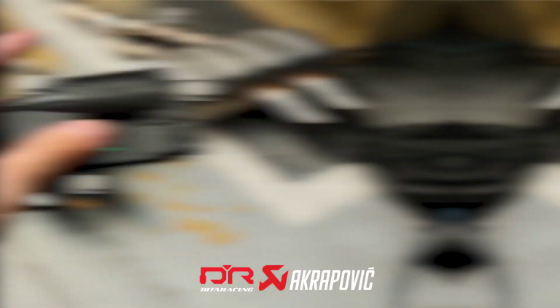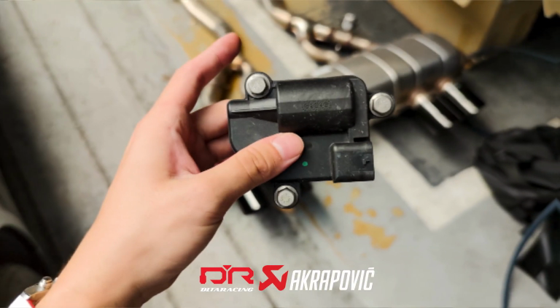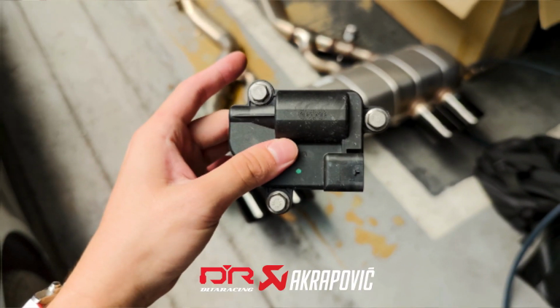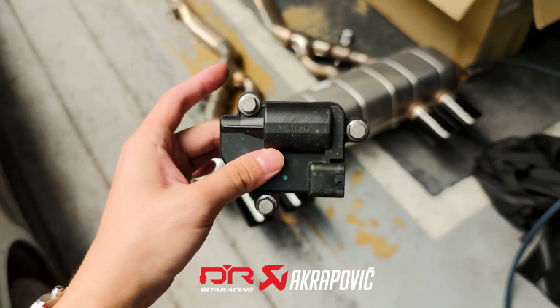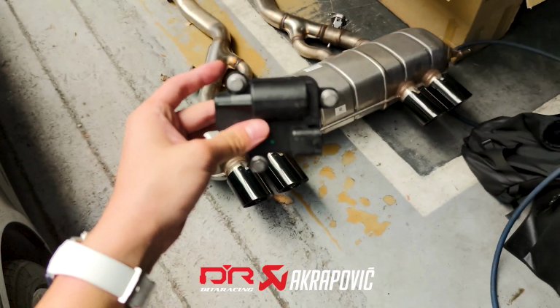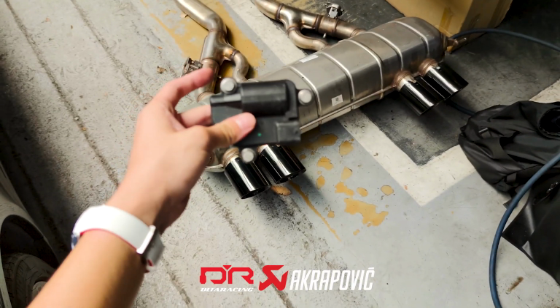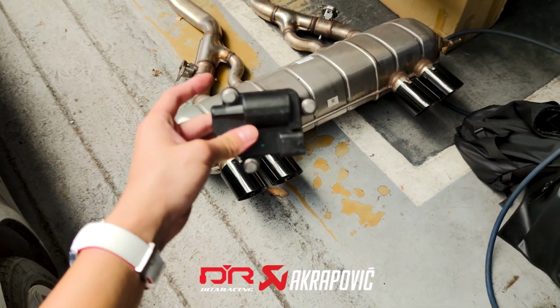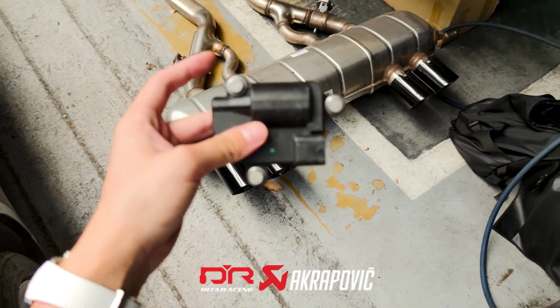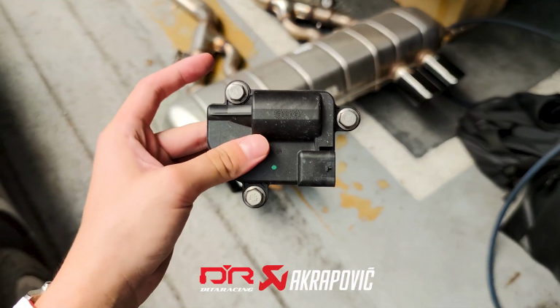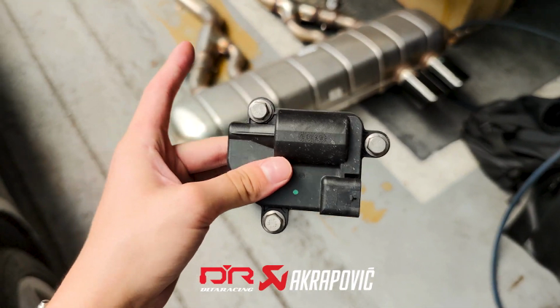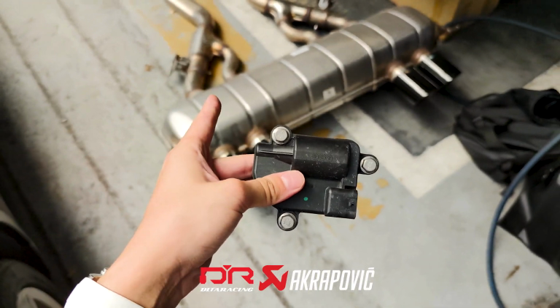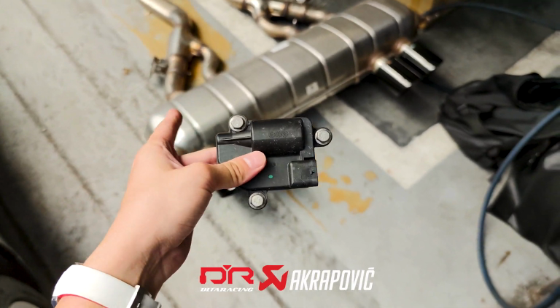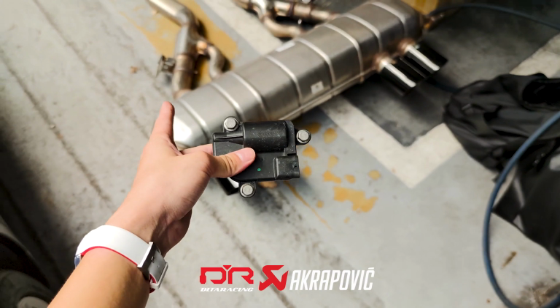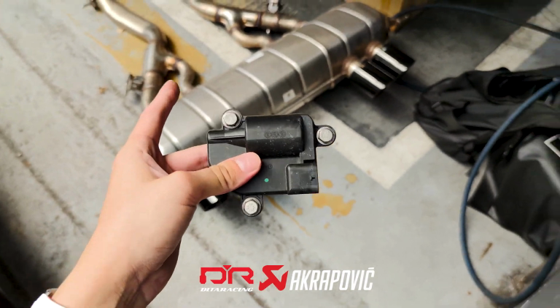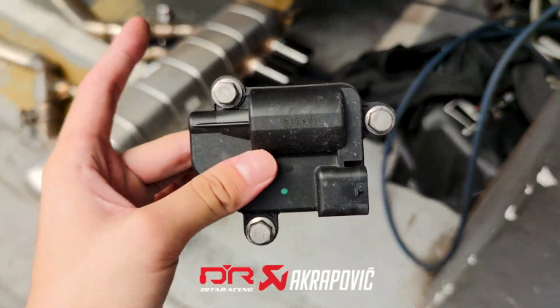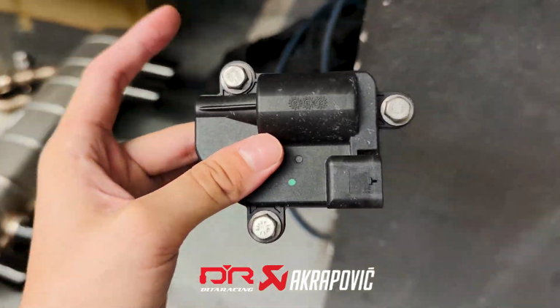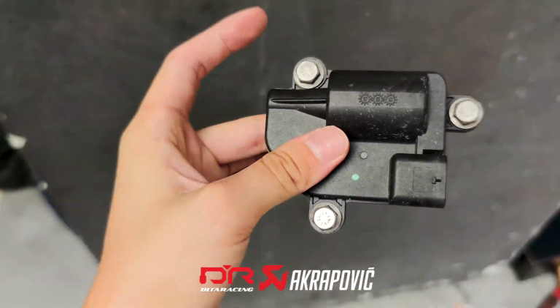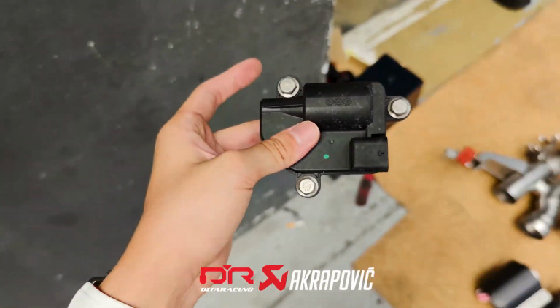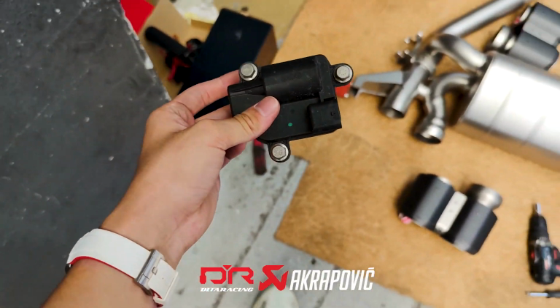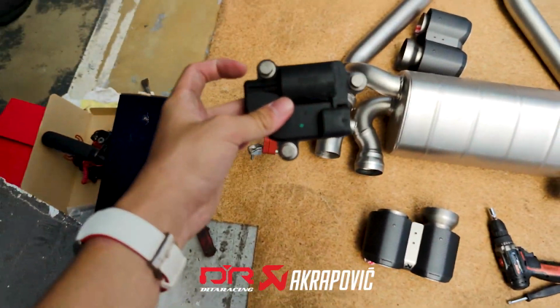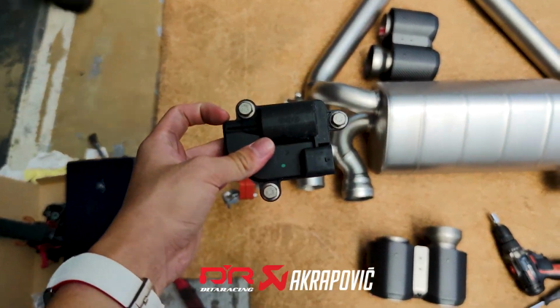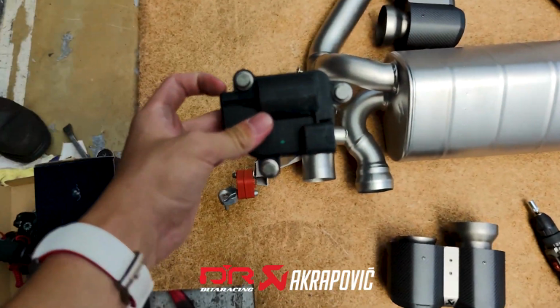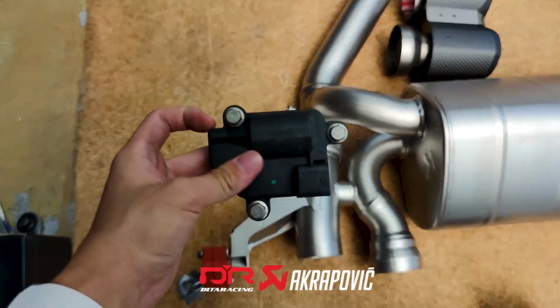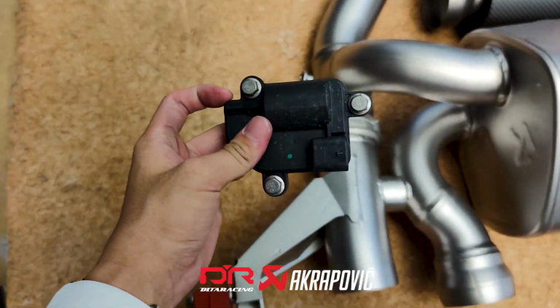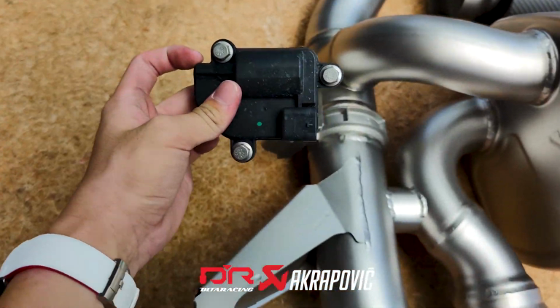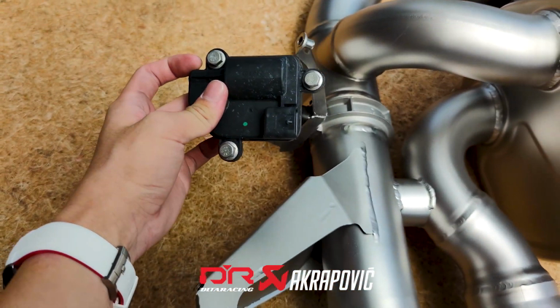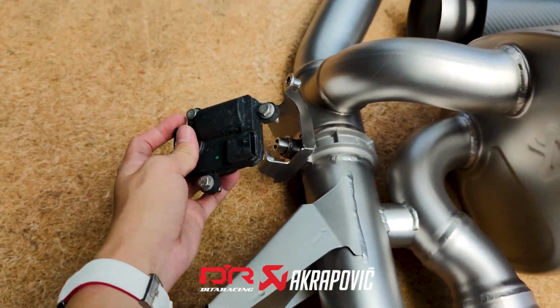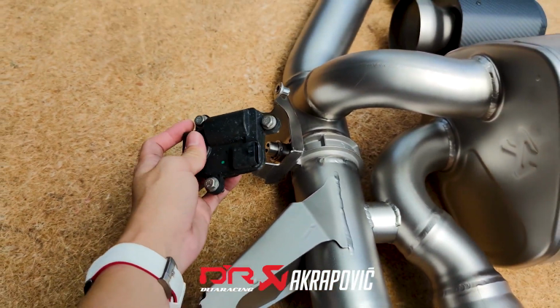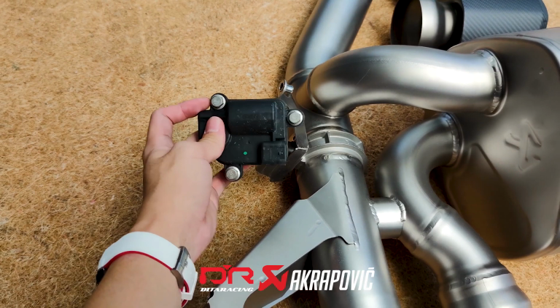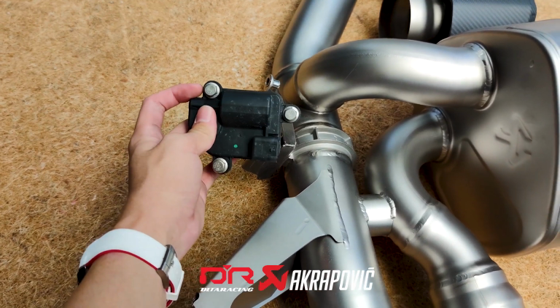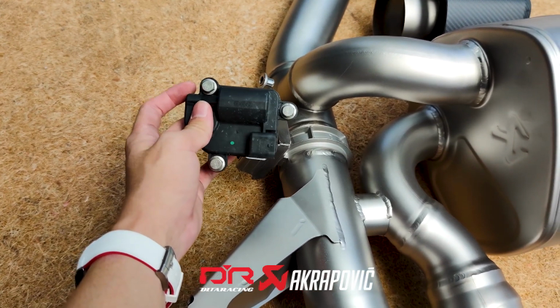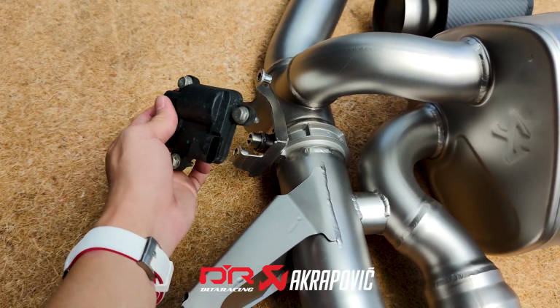The valve motor will be reused from the original exhaust, taken out and fitted onto the Akrapovic muffler.